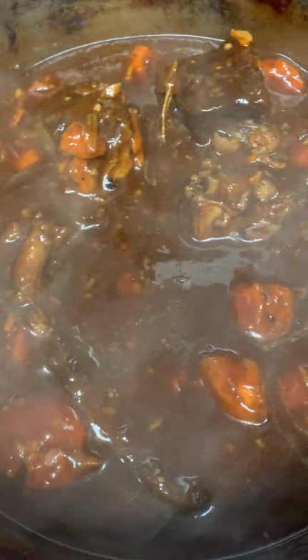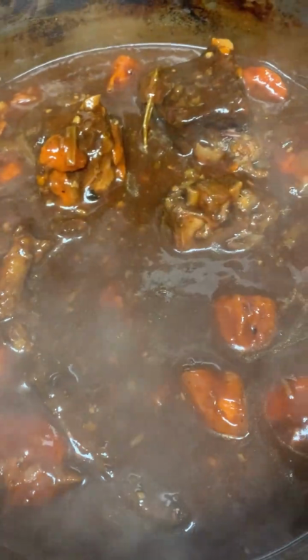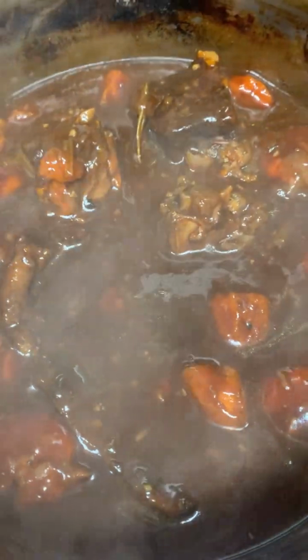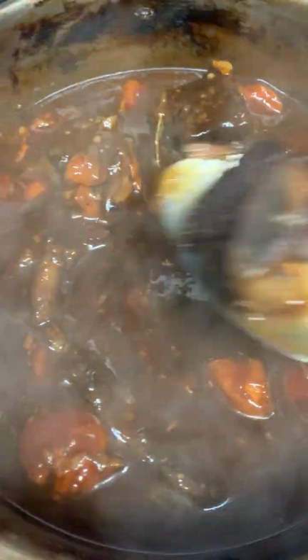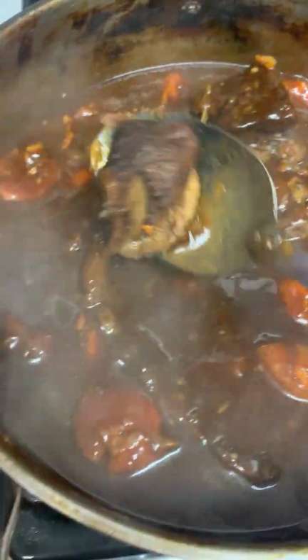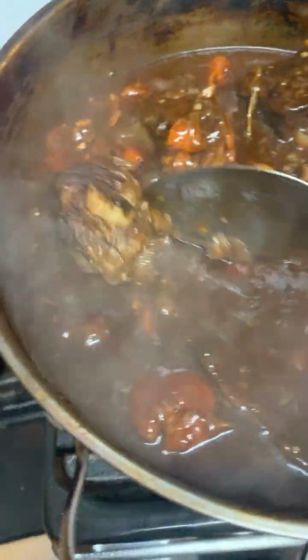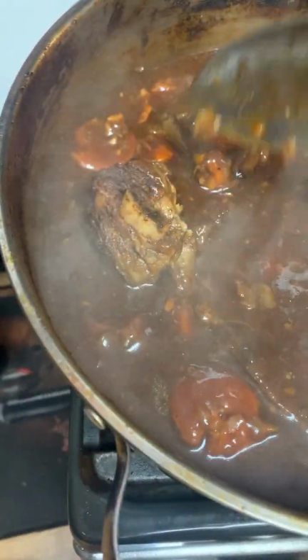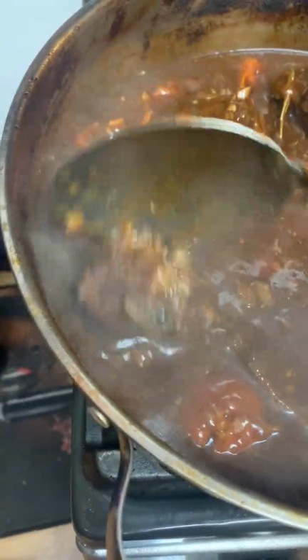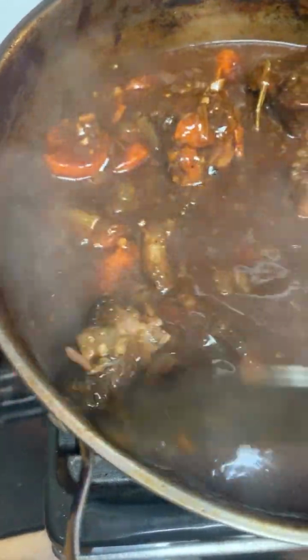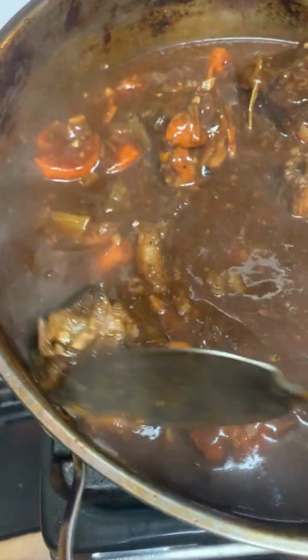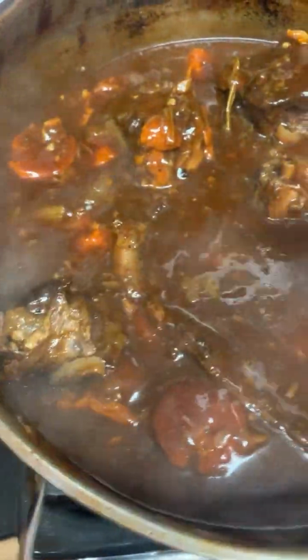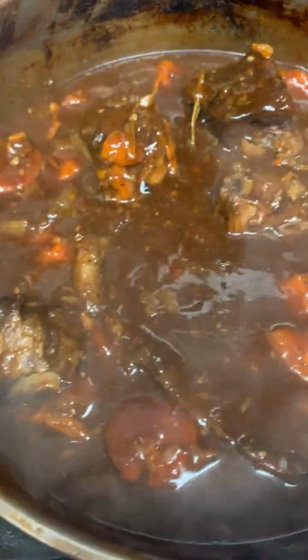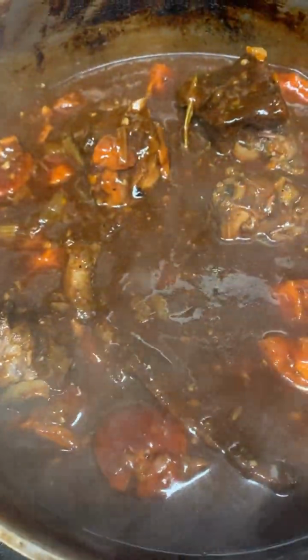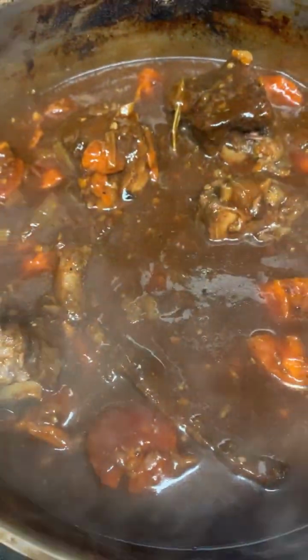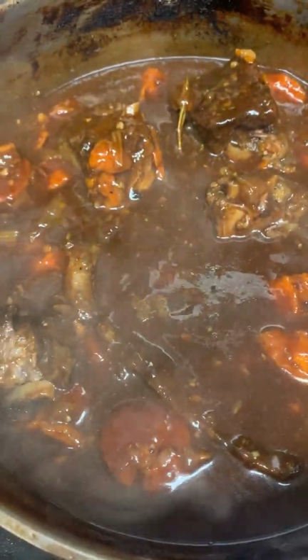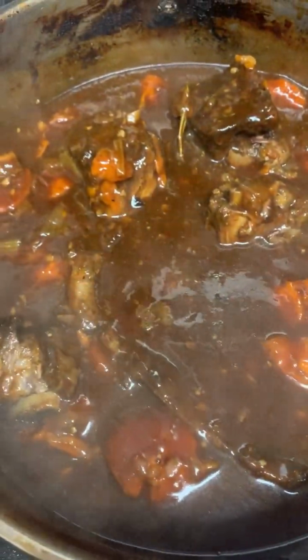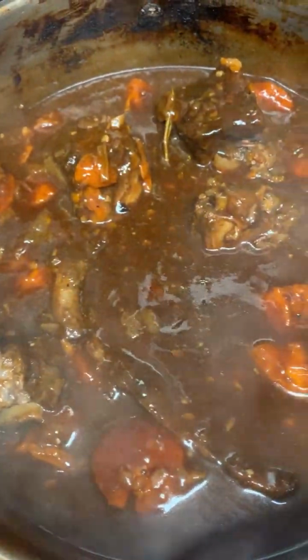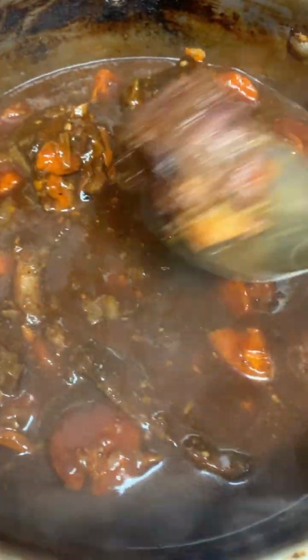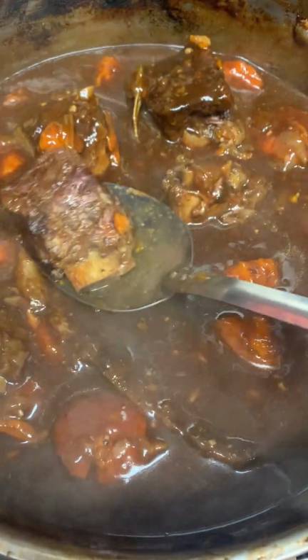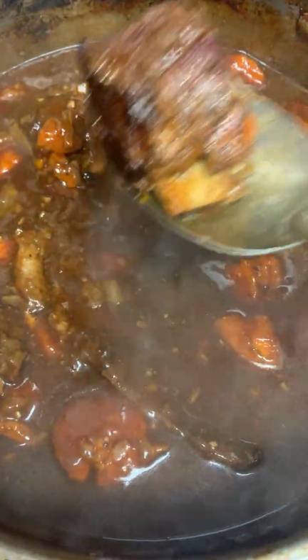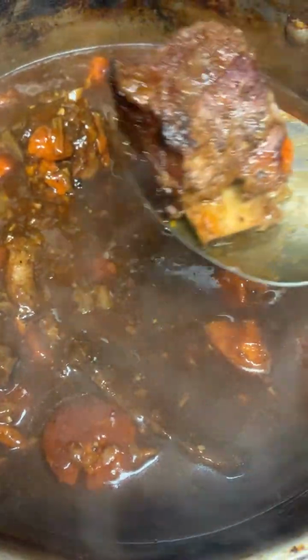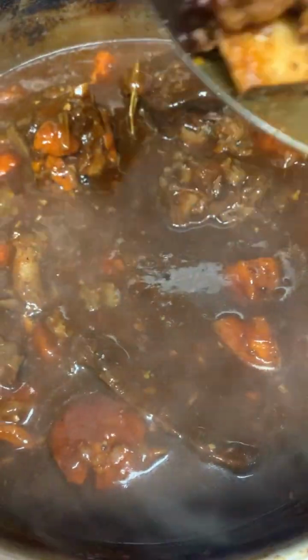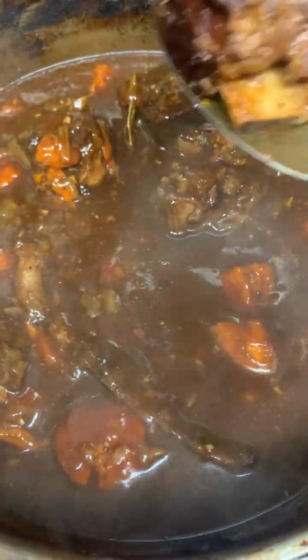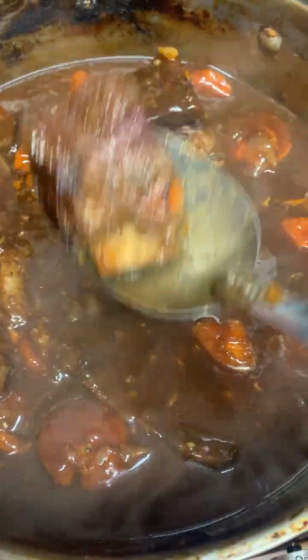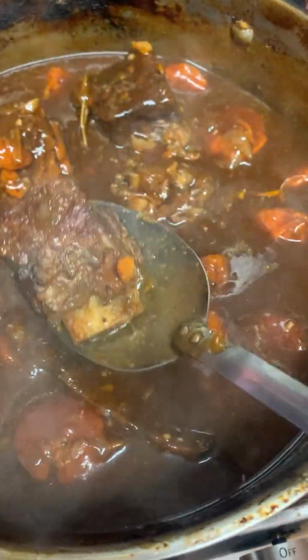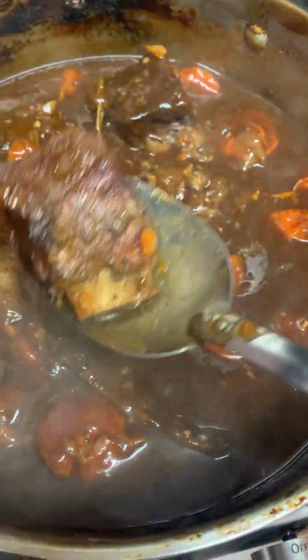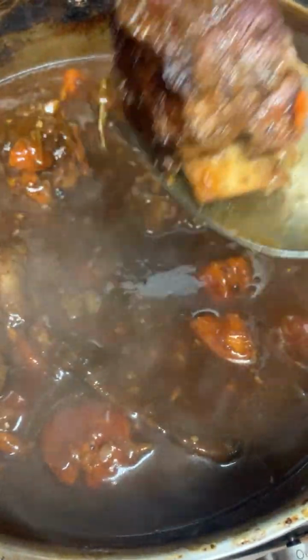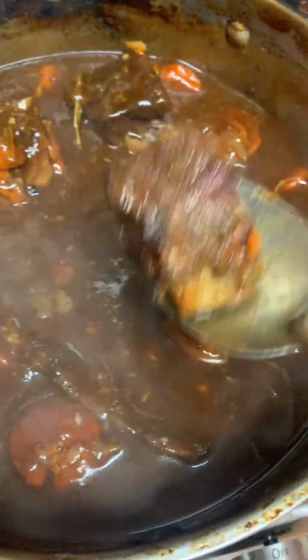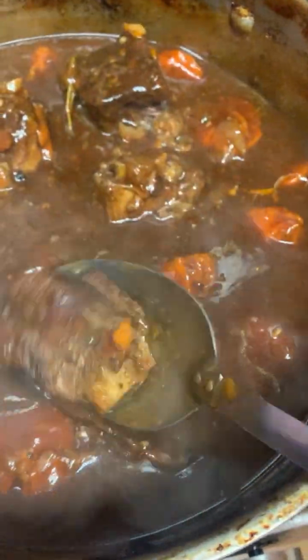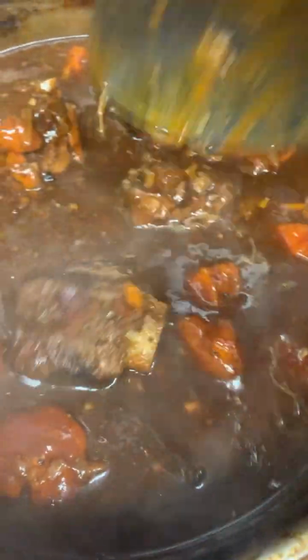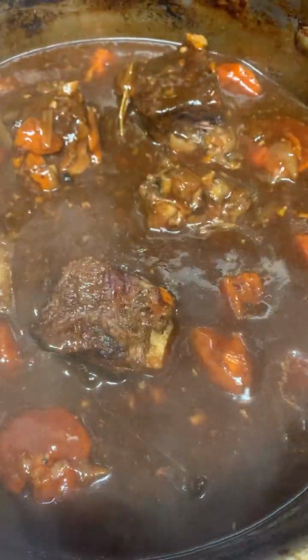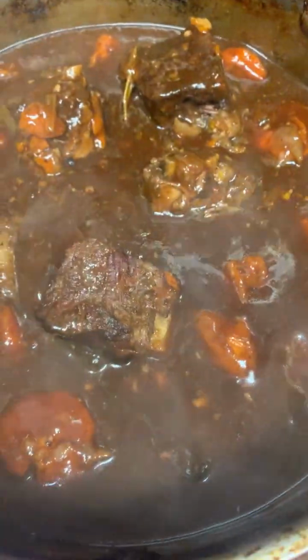Look at this beautiful, dark, rich gravy with all the vegetables. They didn't cook down inside this stew, but for hours it's cooked, so you know it's packed with all this flavor.